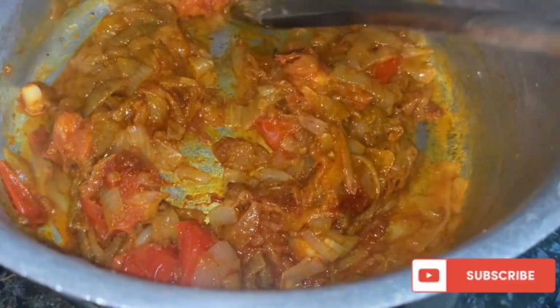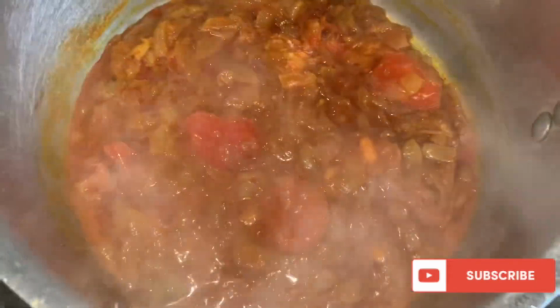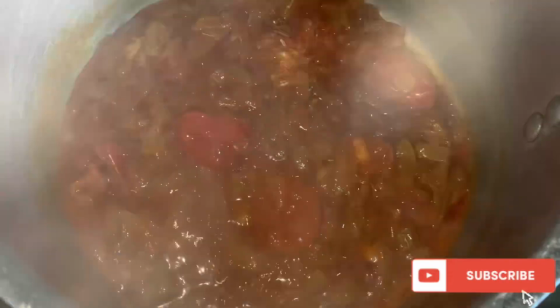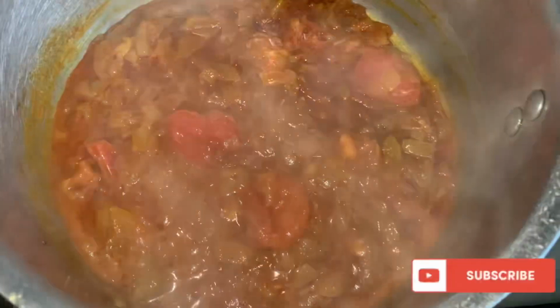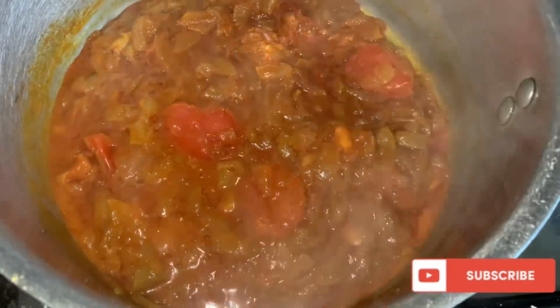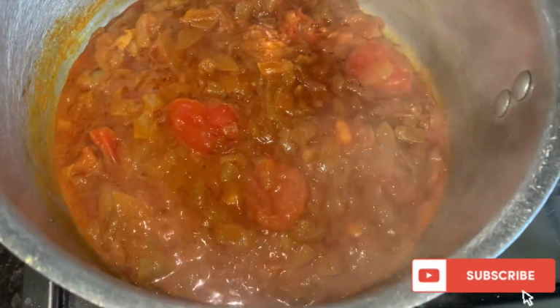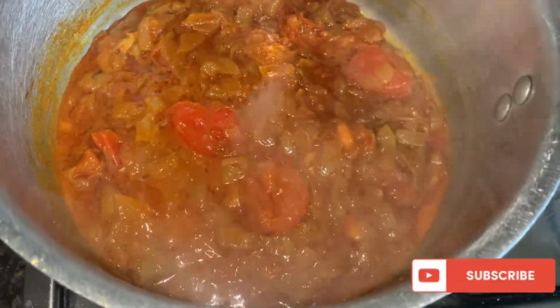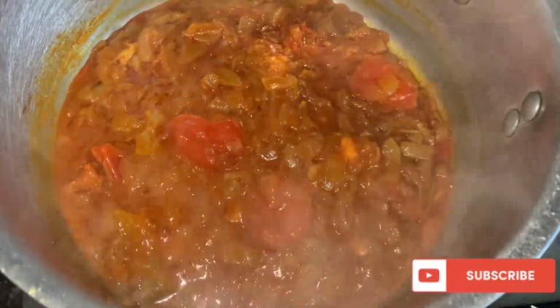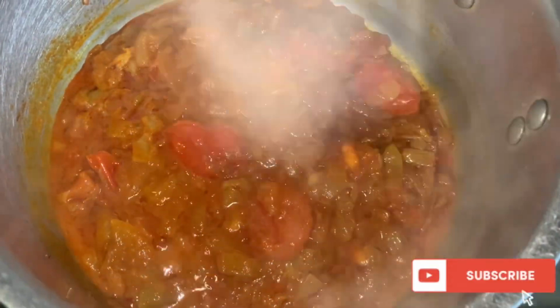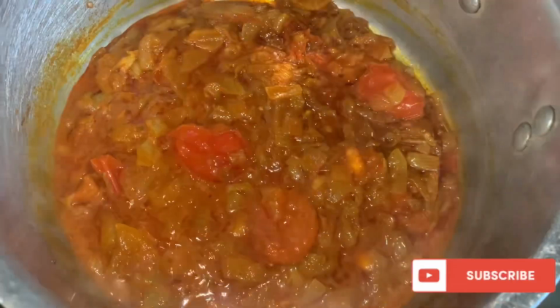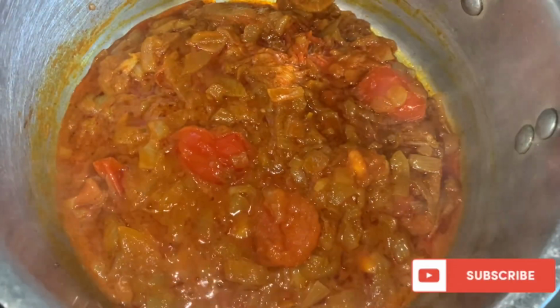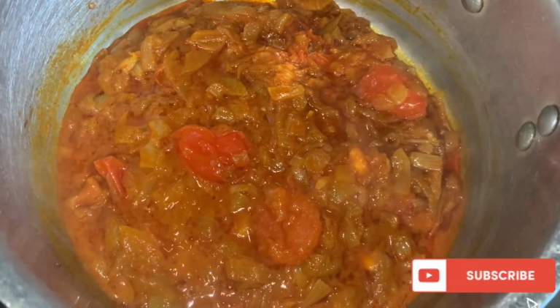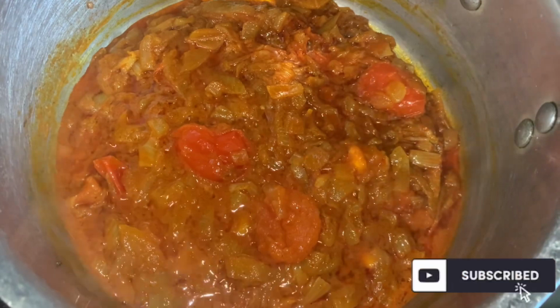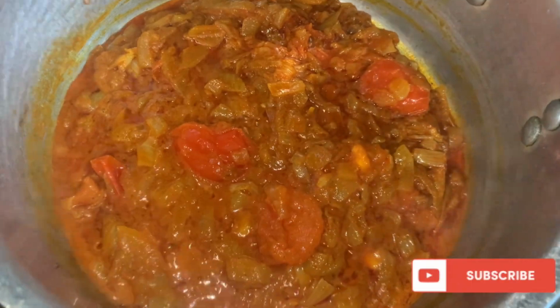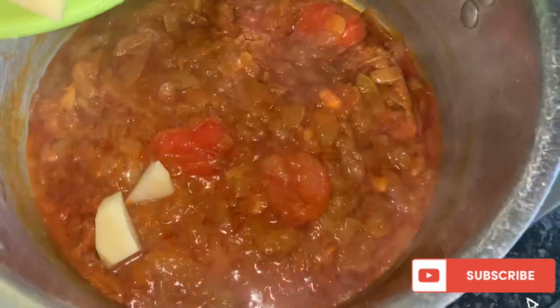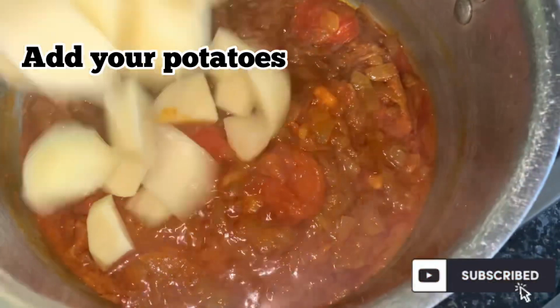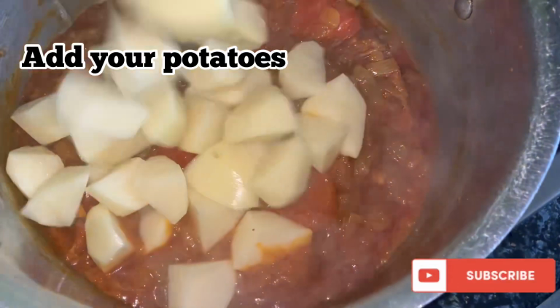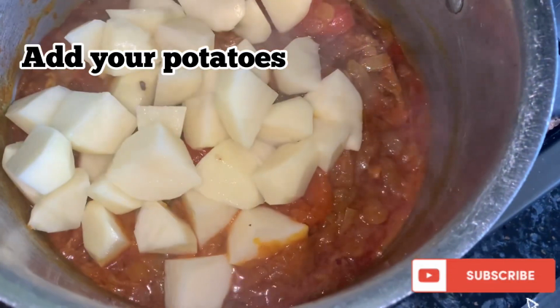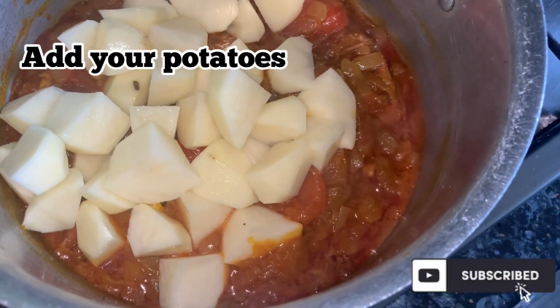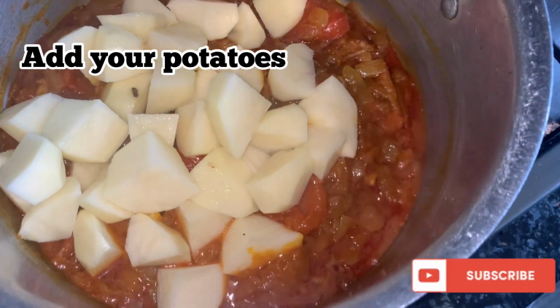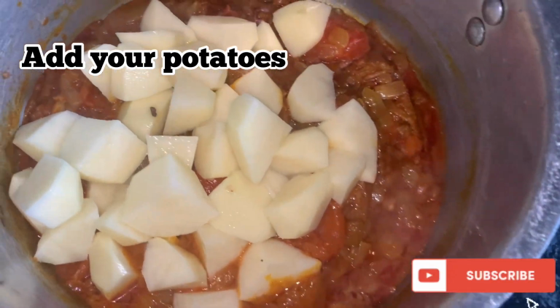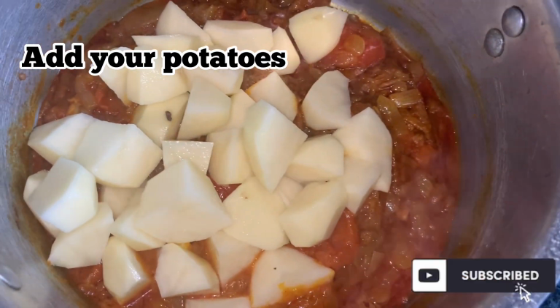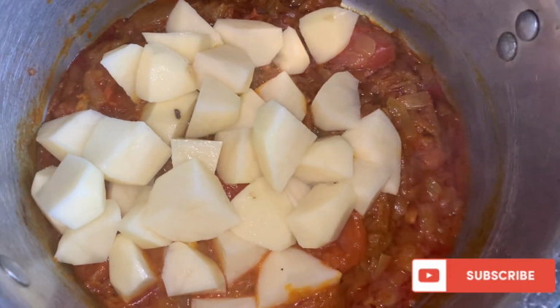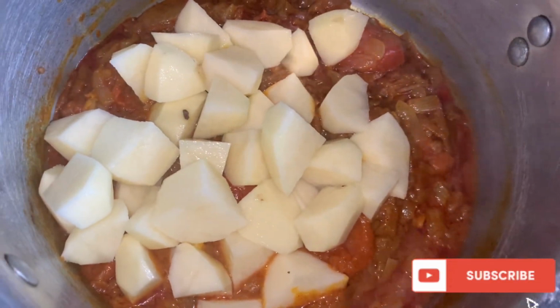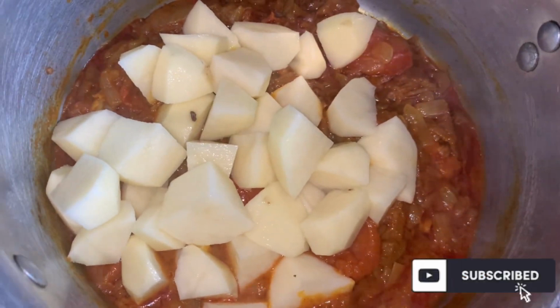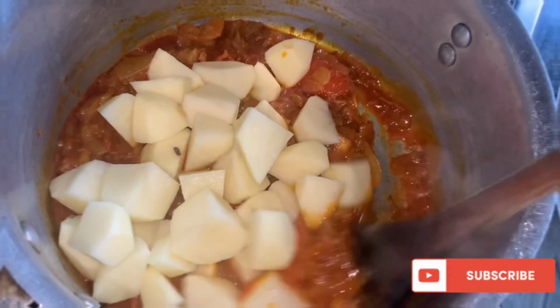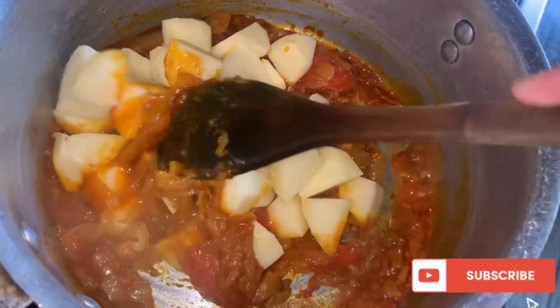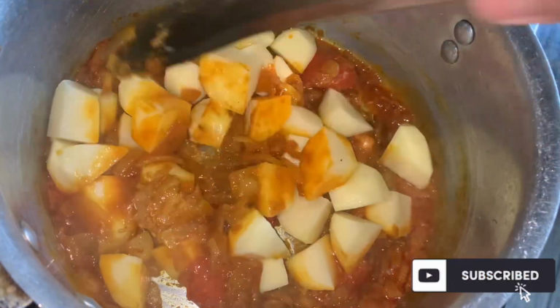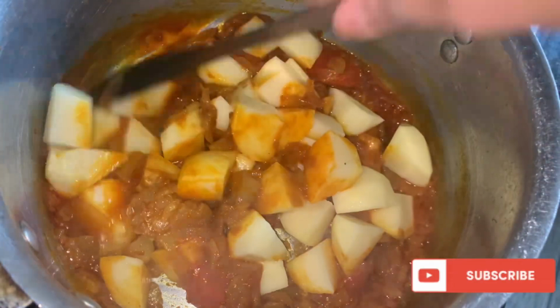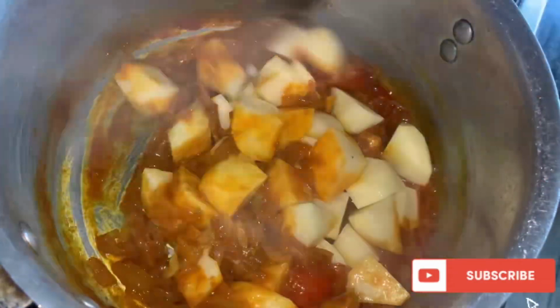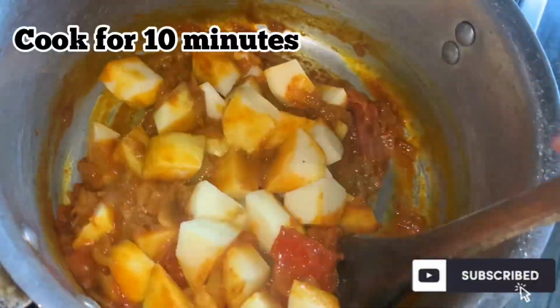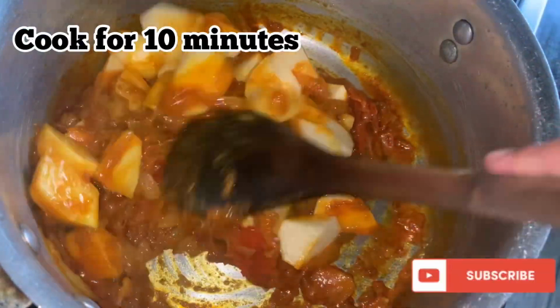As you can see, the masala paste that we made is slightly drying up now. The tomatoes and the onions have melted and now we're going to add our potatoes to this and just cook it for another 10 minutes.